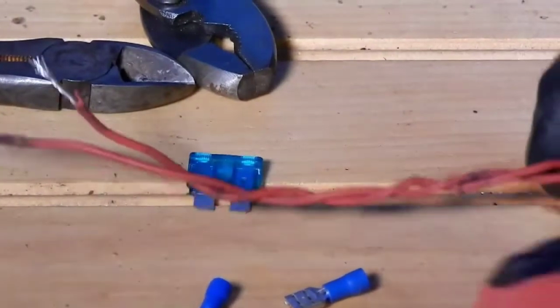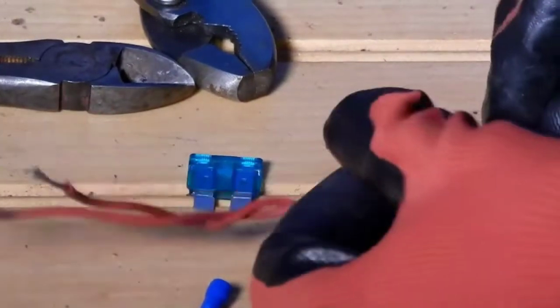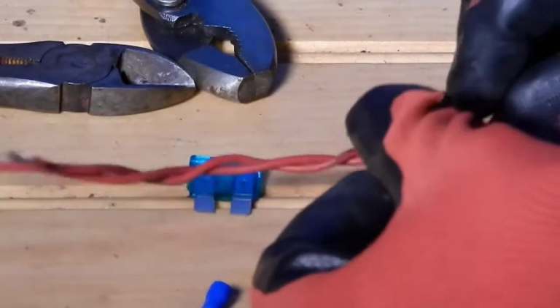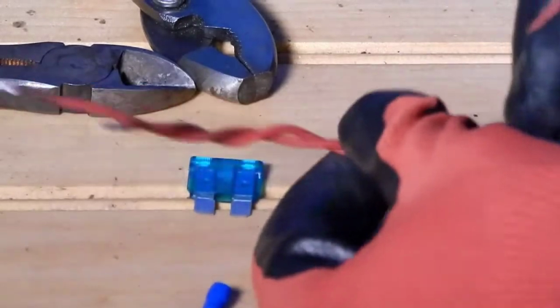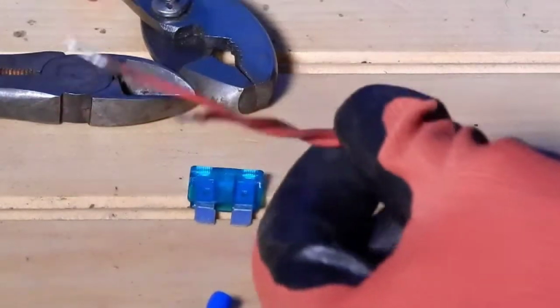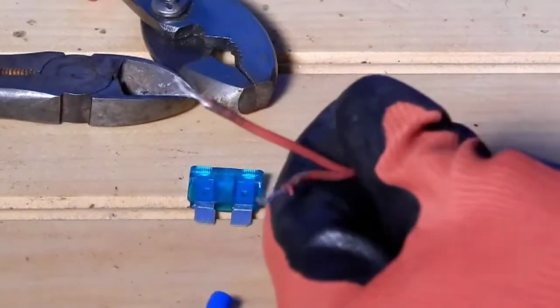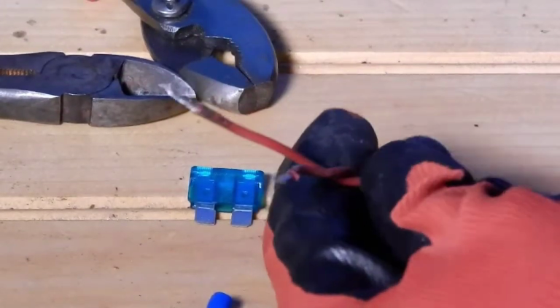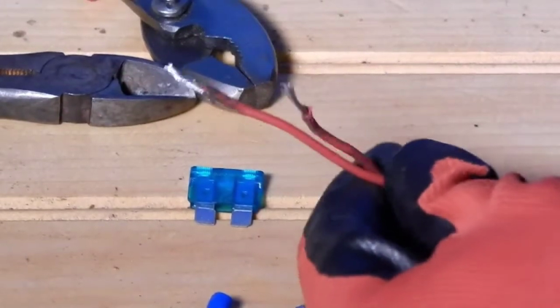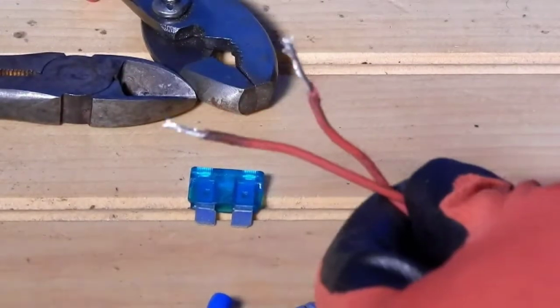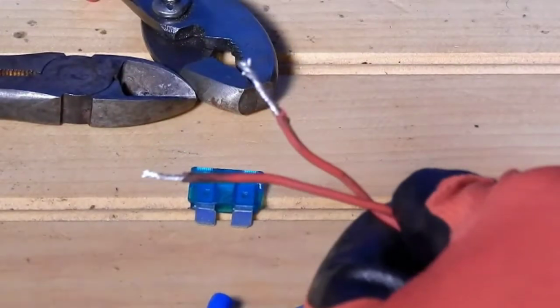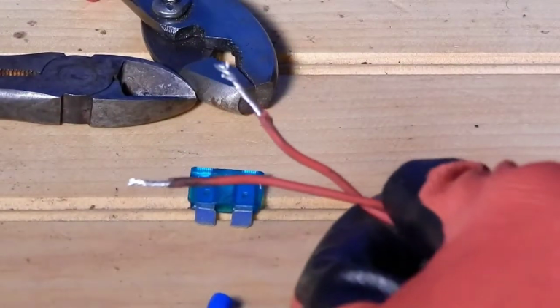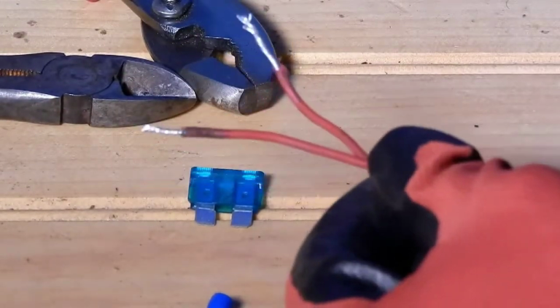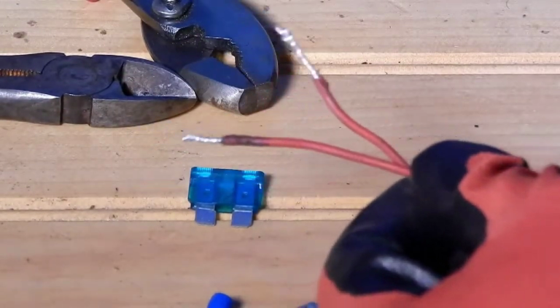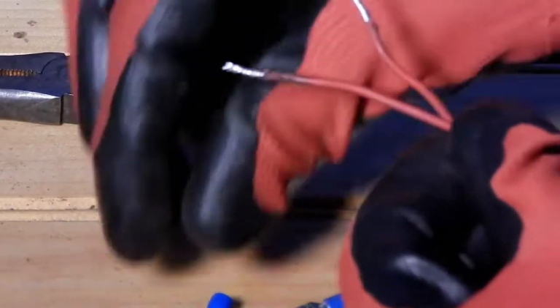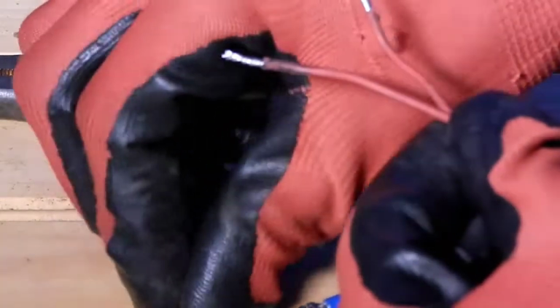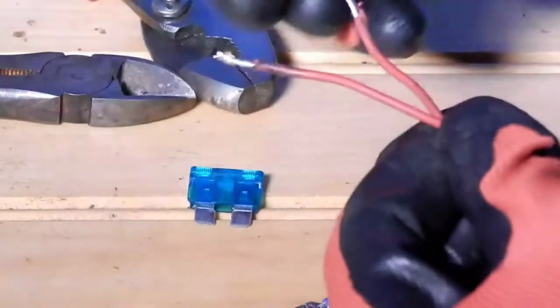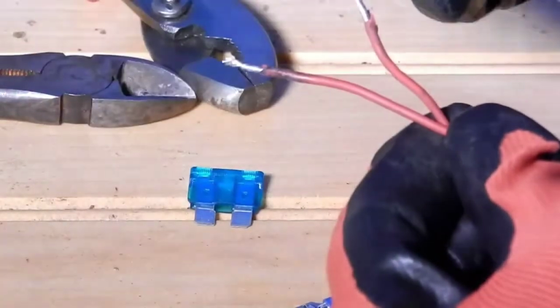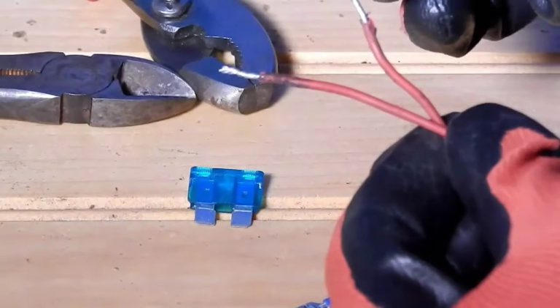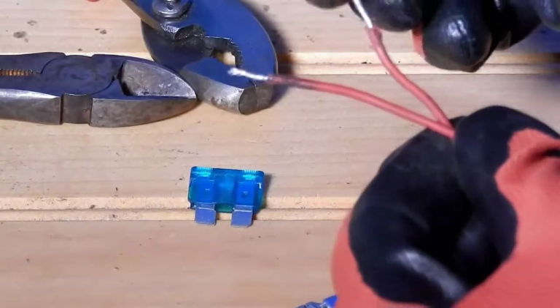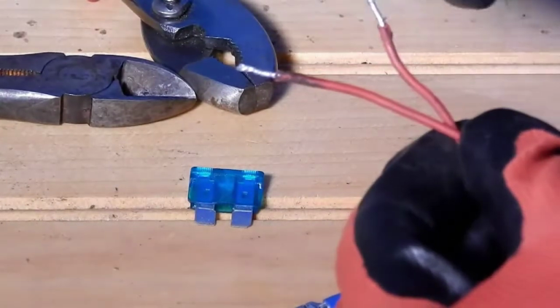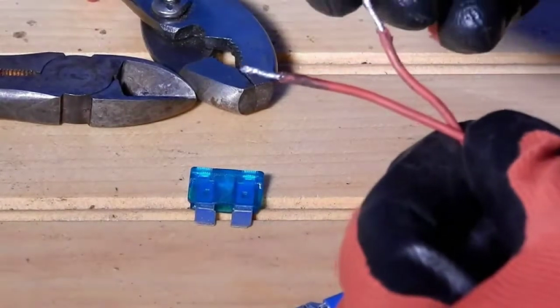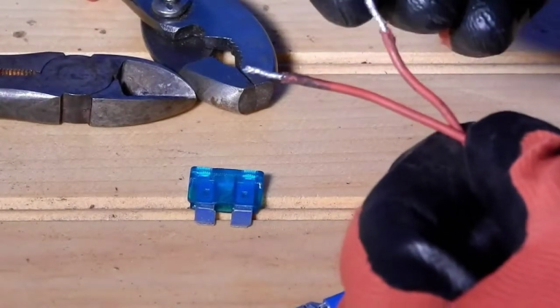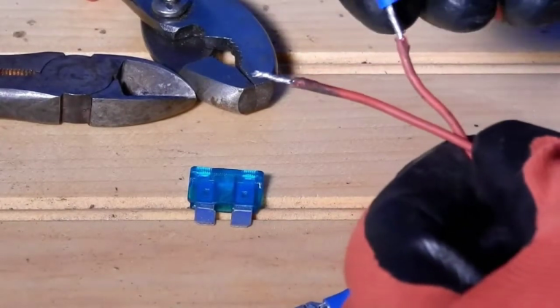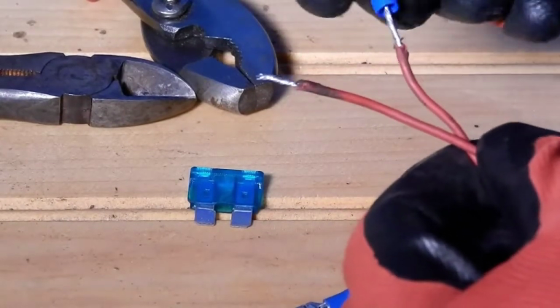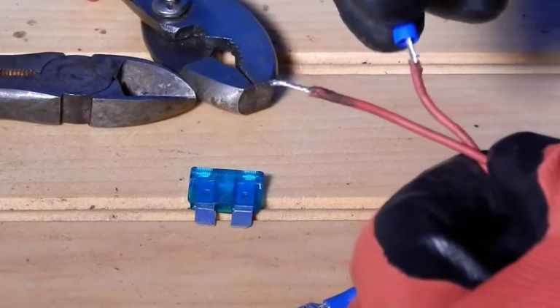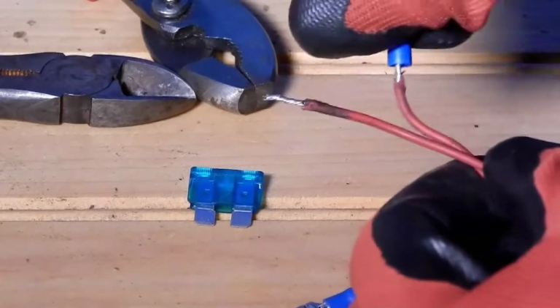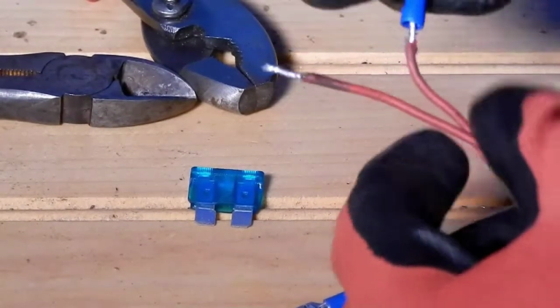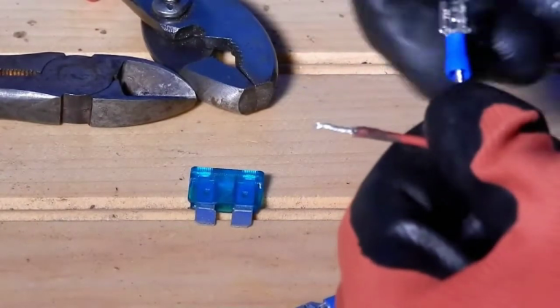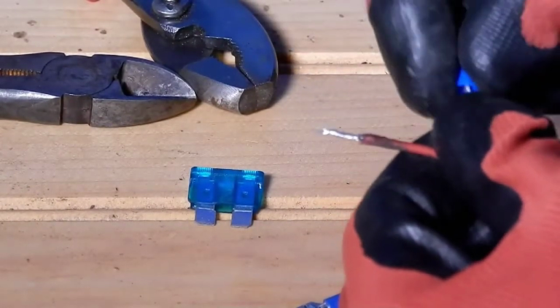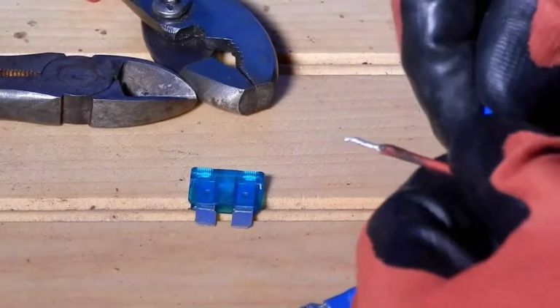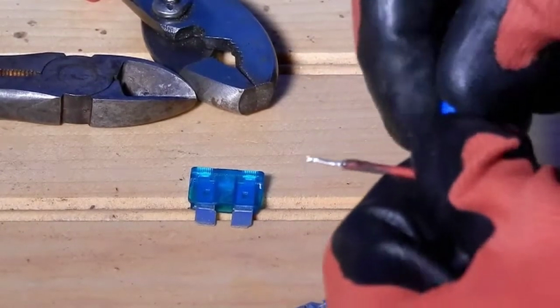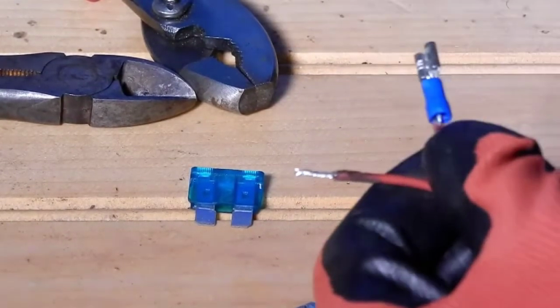First, get your wire stripping tool, or whatever tool you use to strip wires, and strip some off the end of the wire. Once you've done that, get your connector cap and put it over the wire.